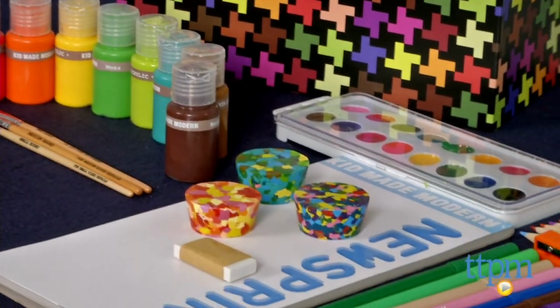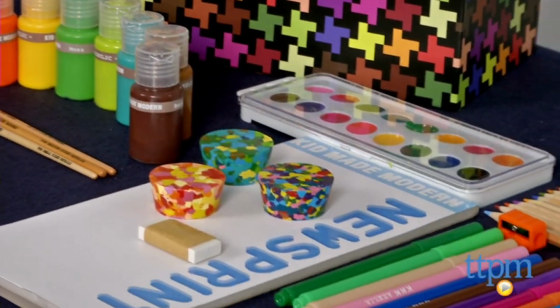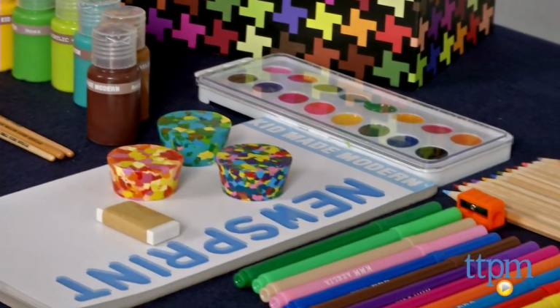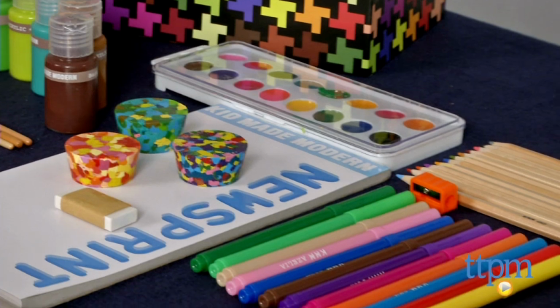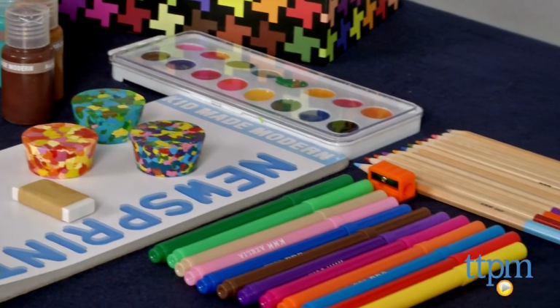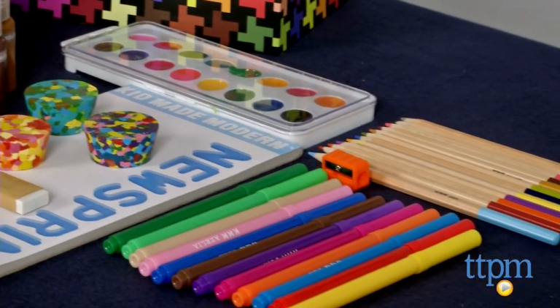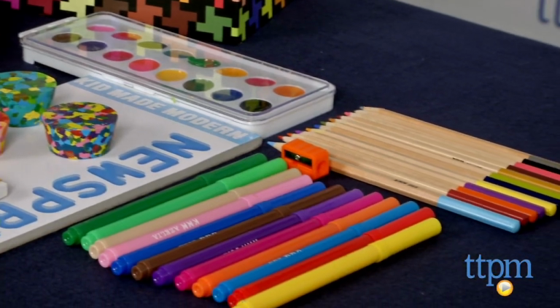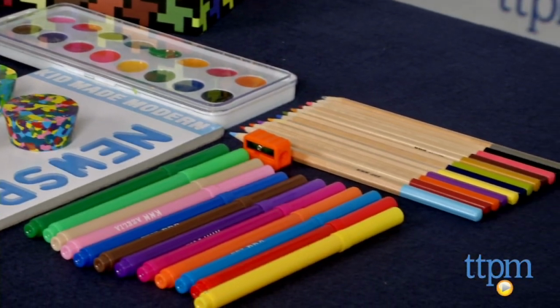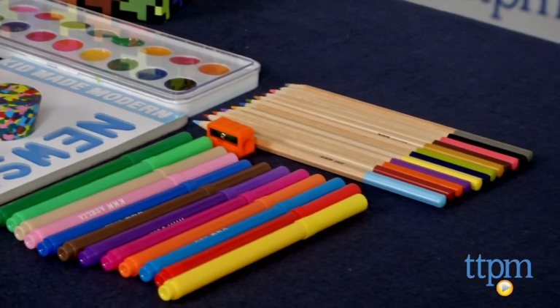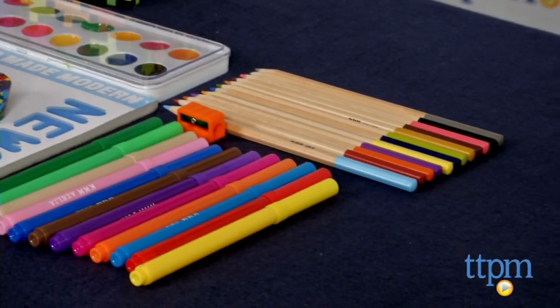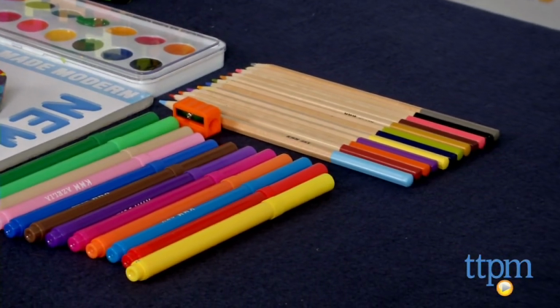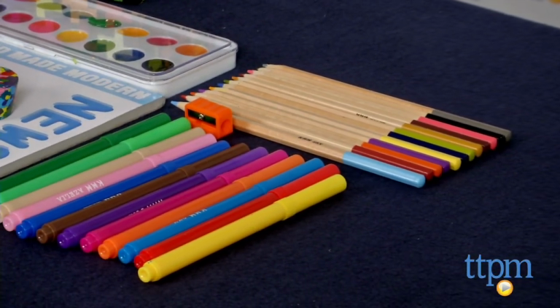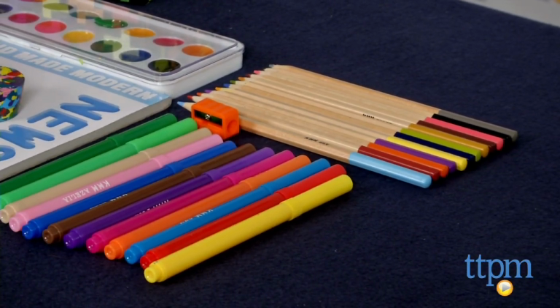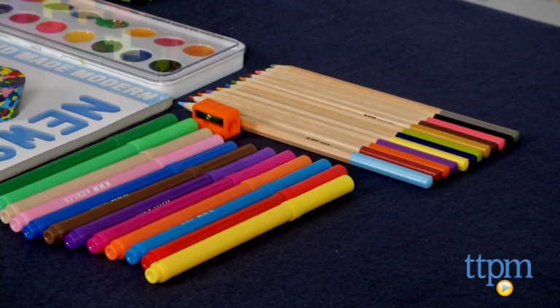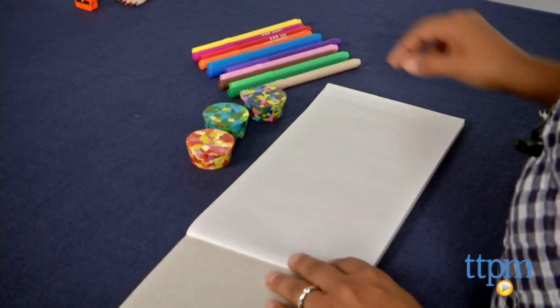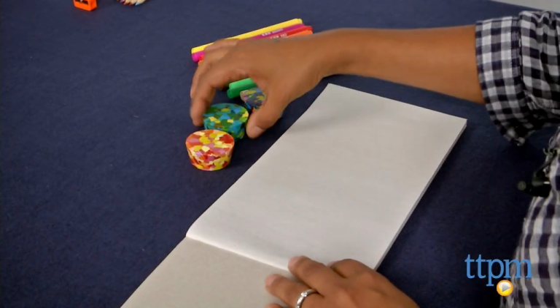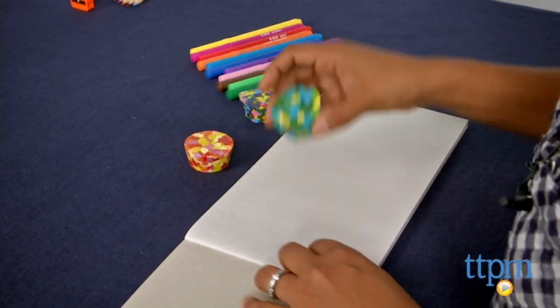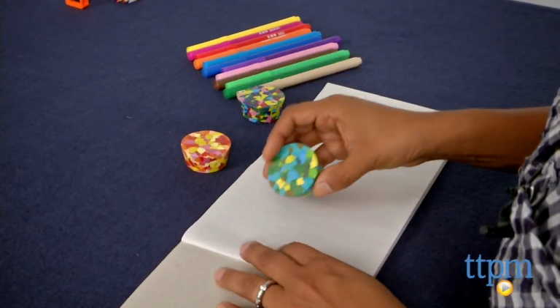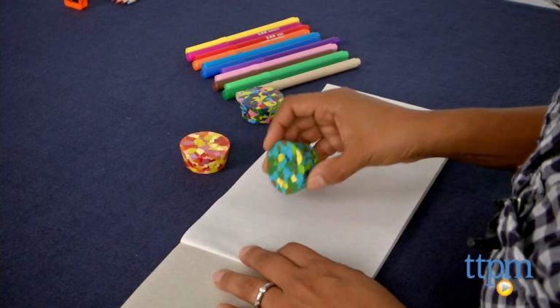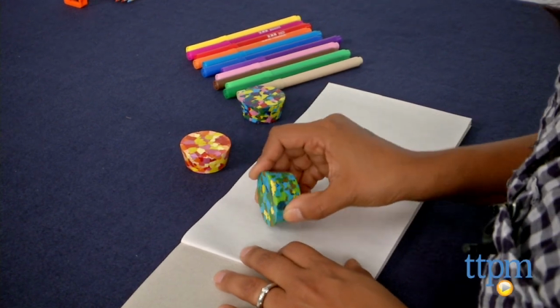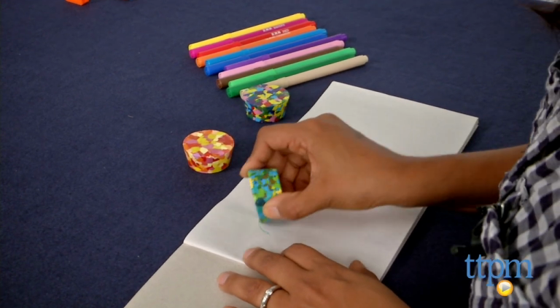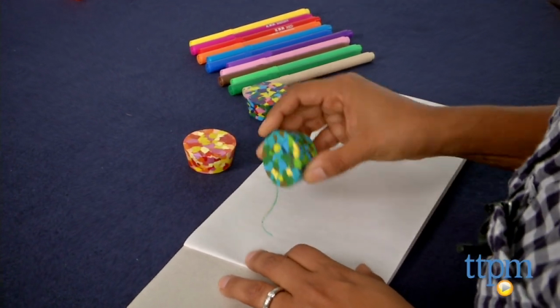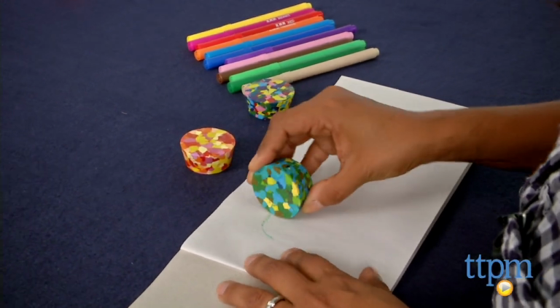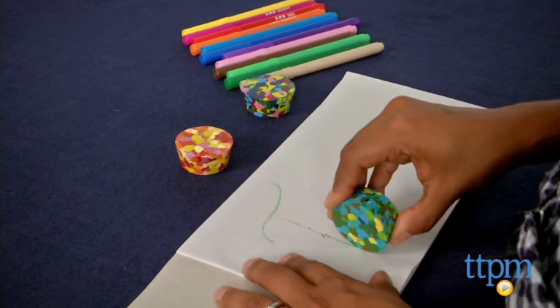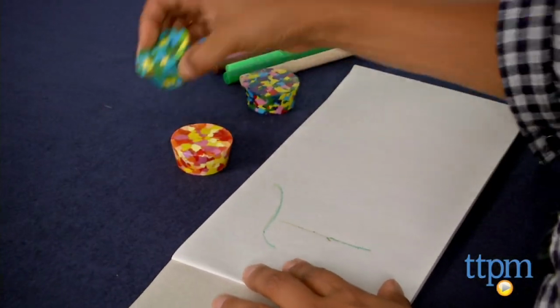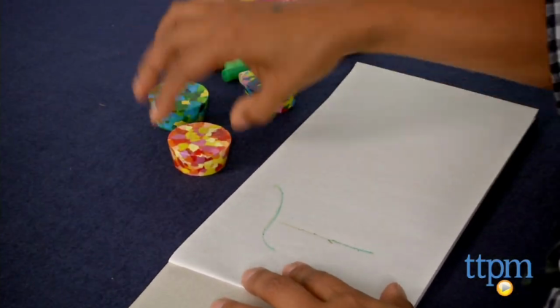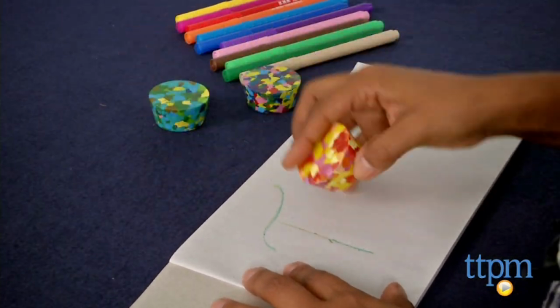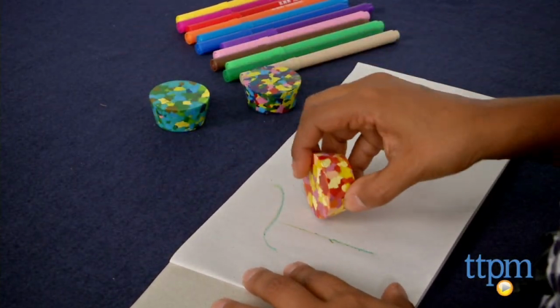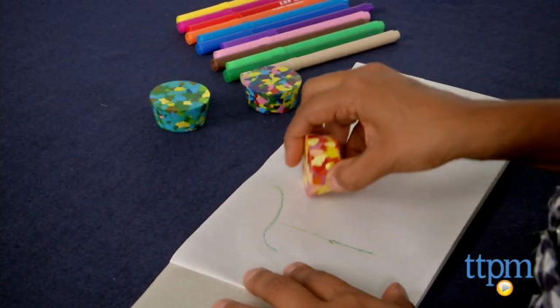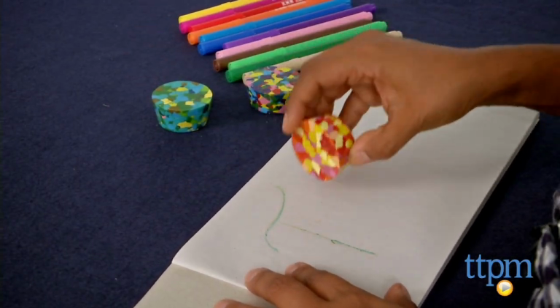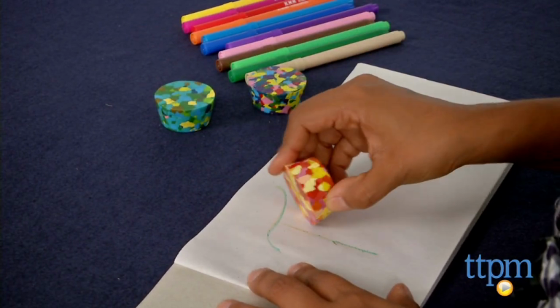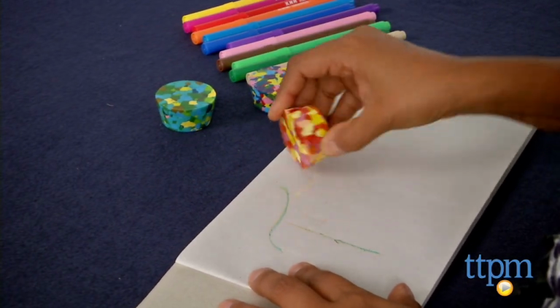This tool supply kit has over 50 items which include paints, markers, crayons, watercolors, colored pencils, brushes, a sharpener, eraser, and paper, all of which fit neatly into a handy dandy funky cardboard box.